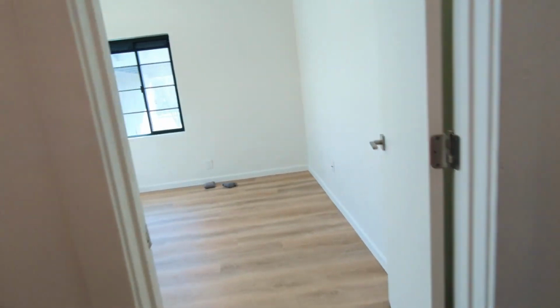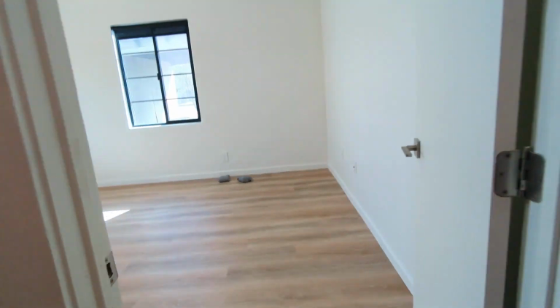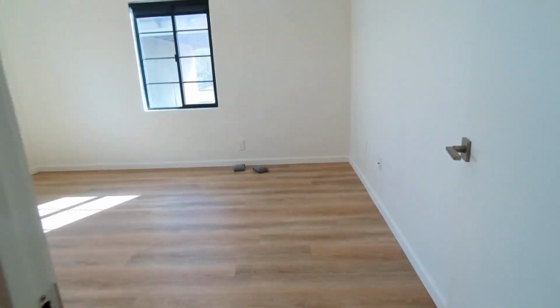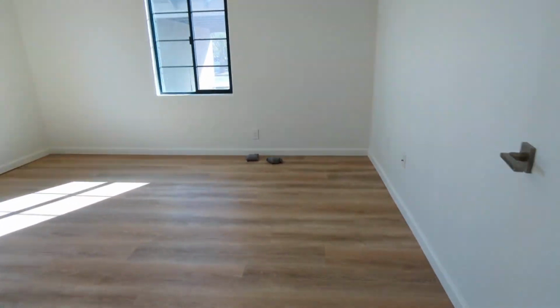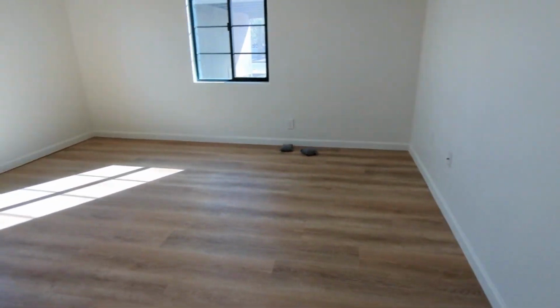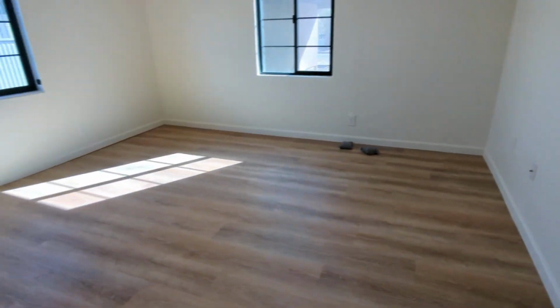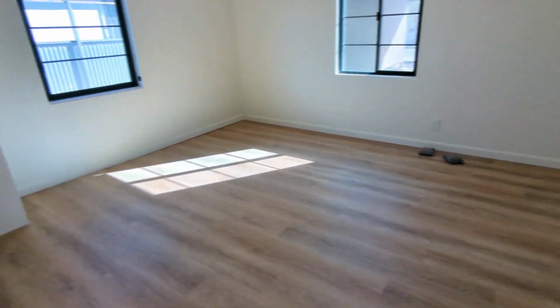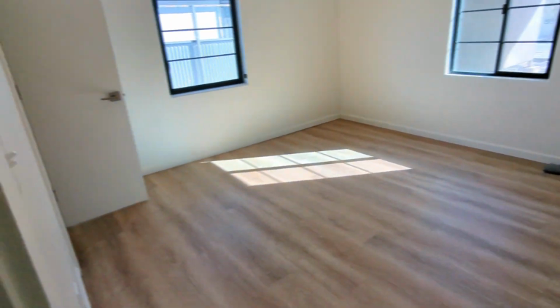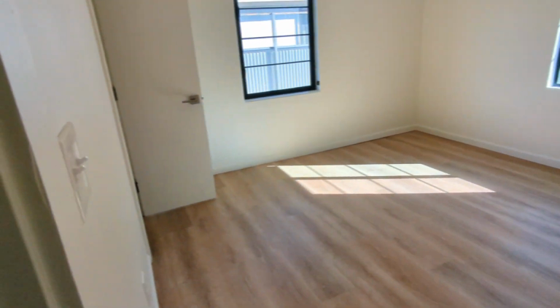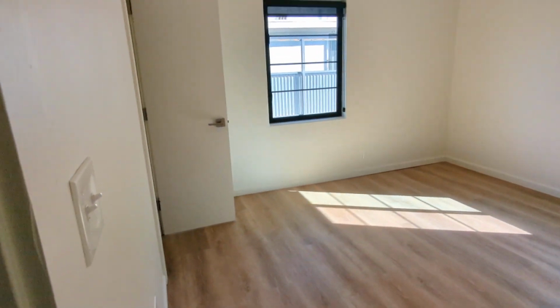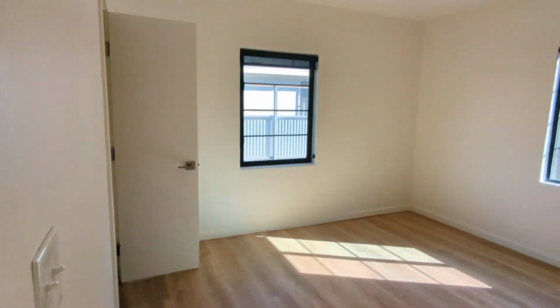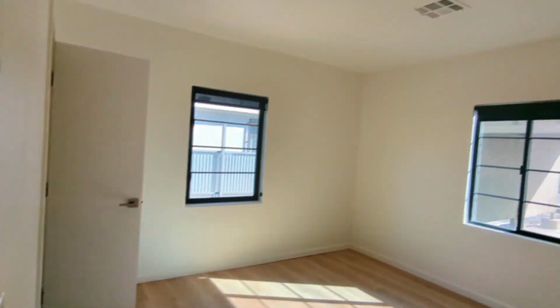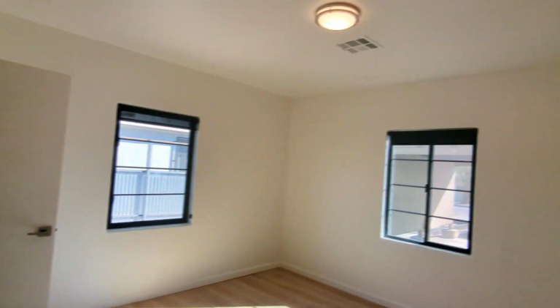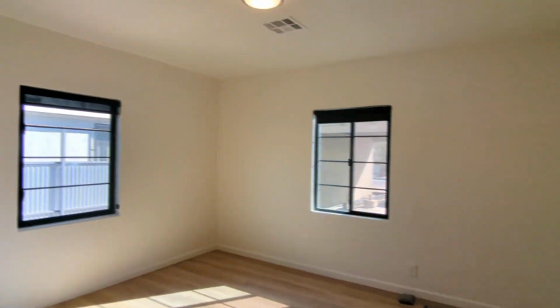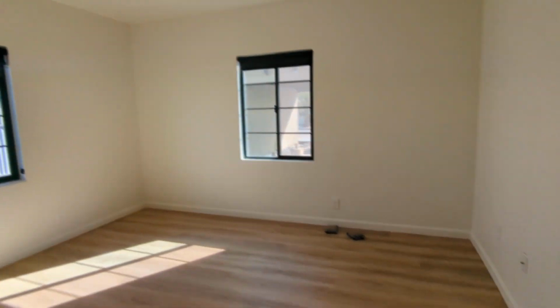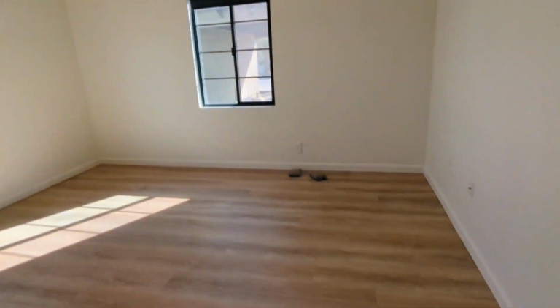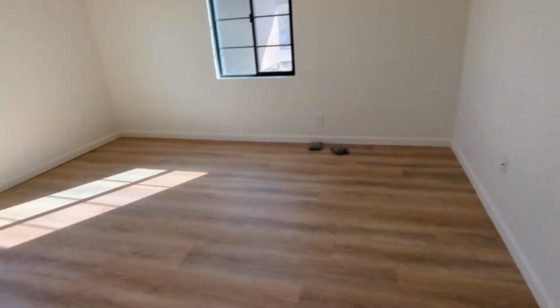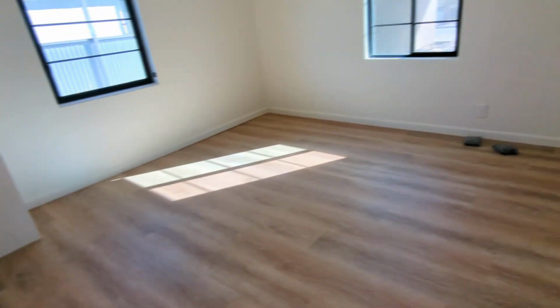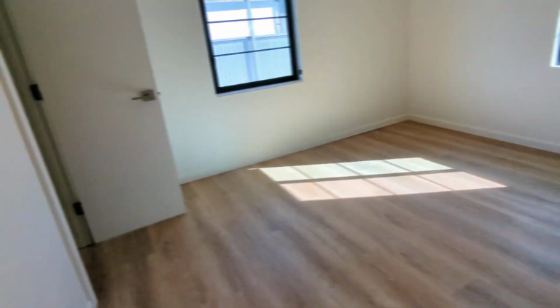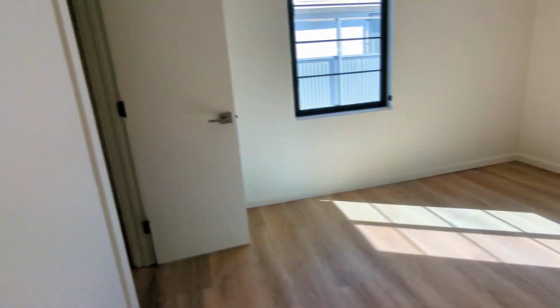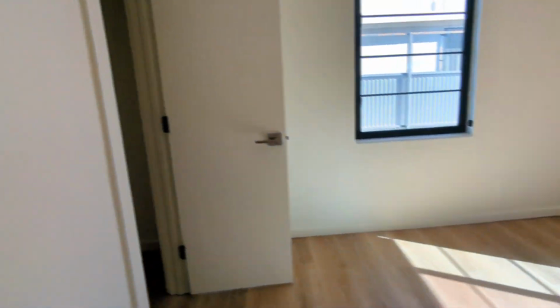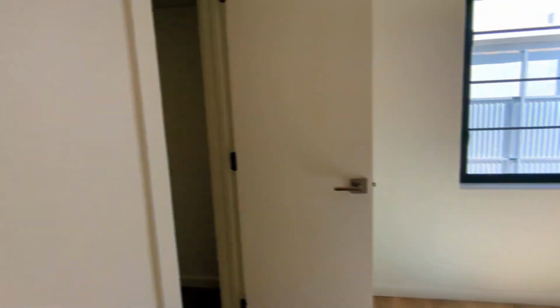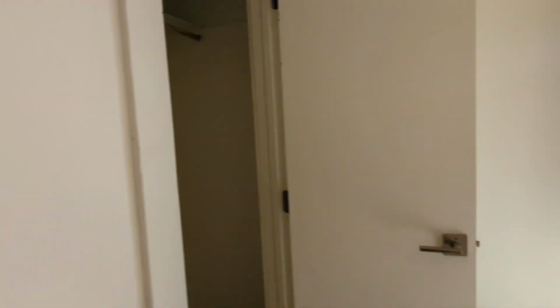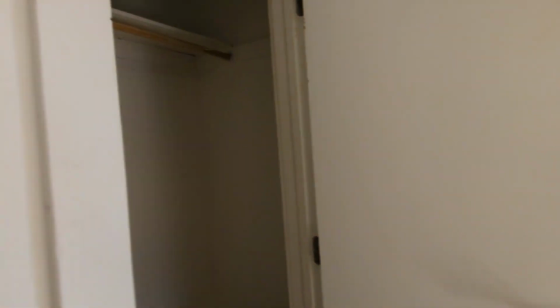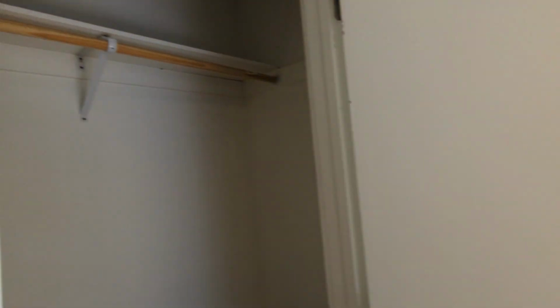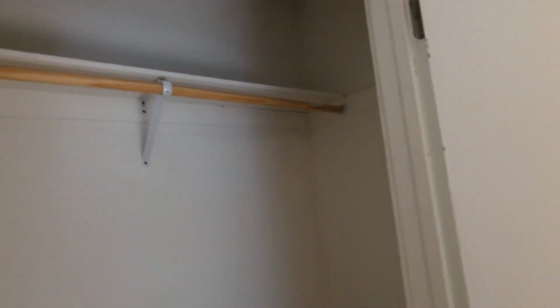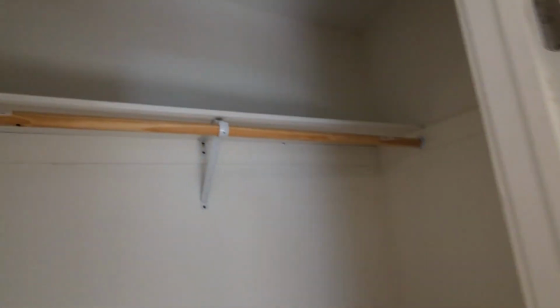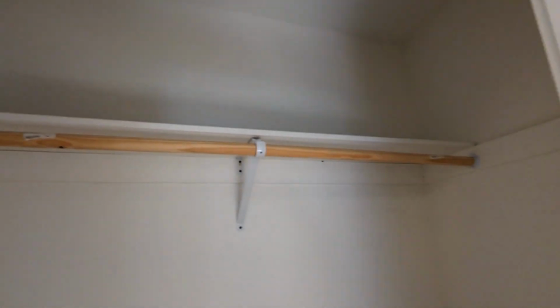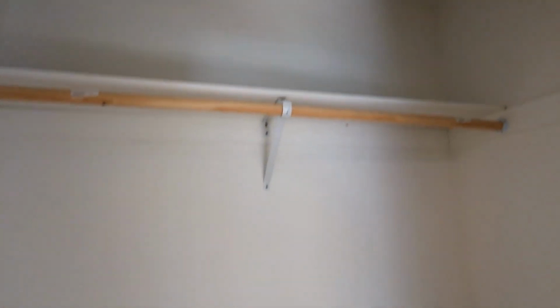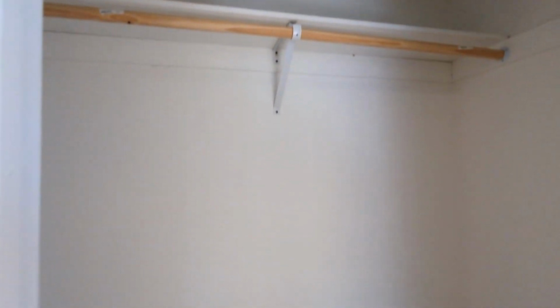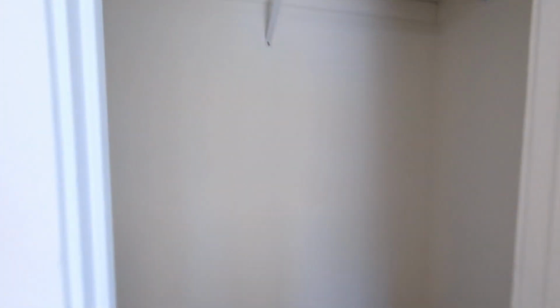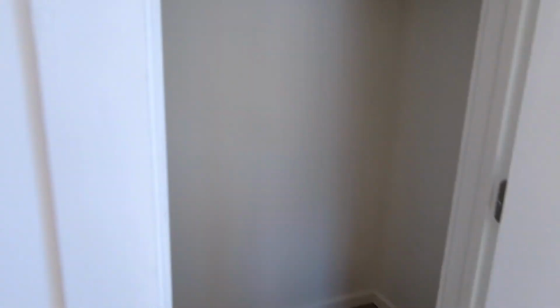Here's the other bedroom. You can definitely put in a king or queen-size mattress if you like. And as you can see, here's a nice closet.